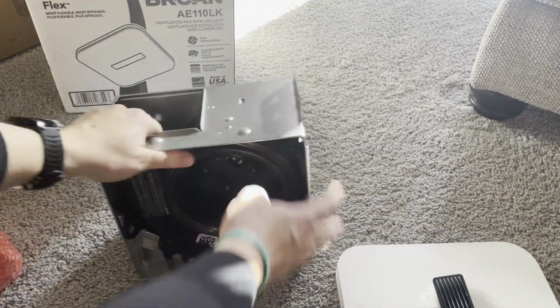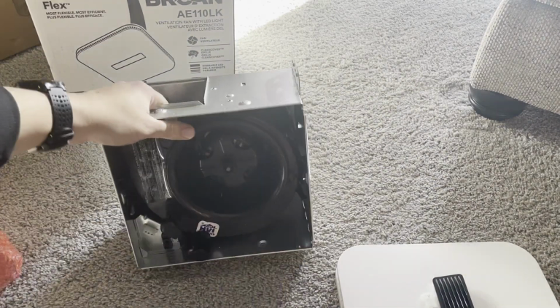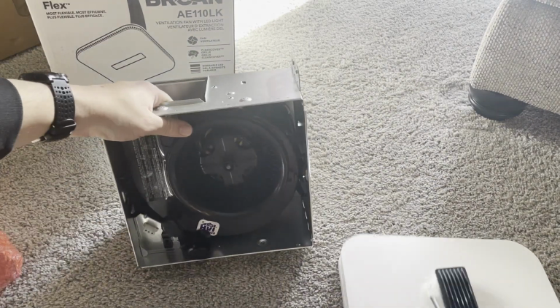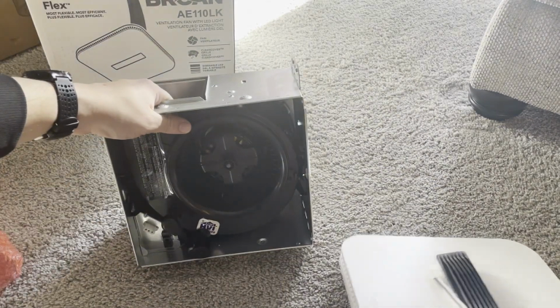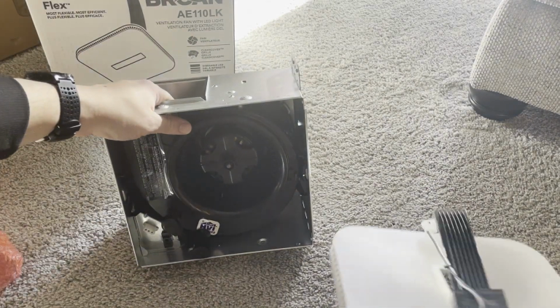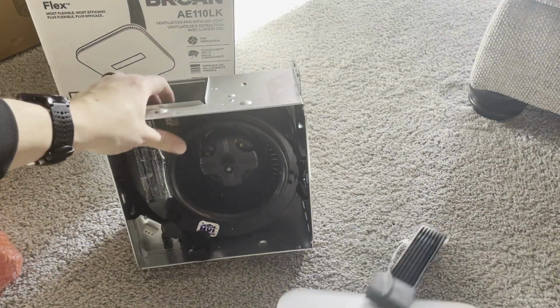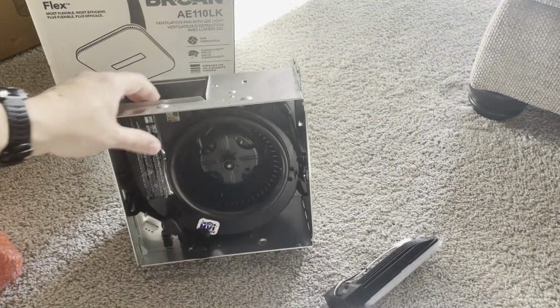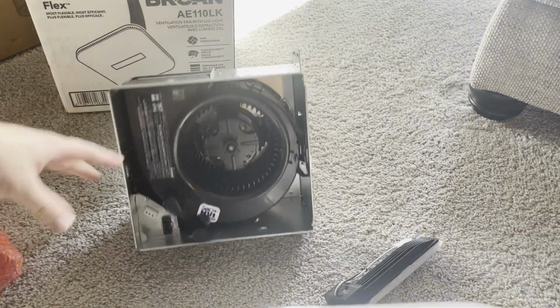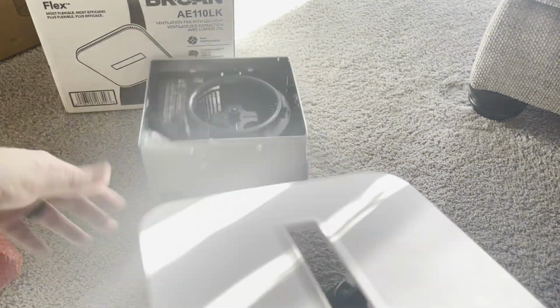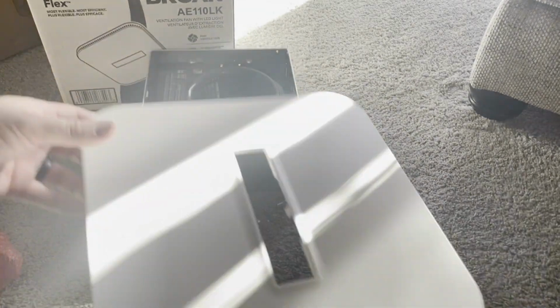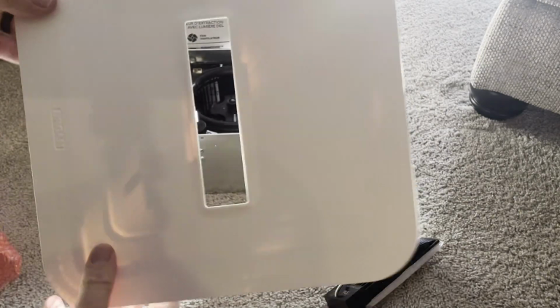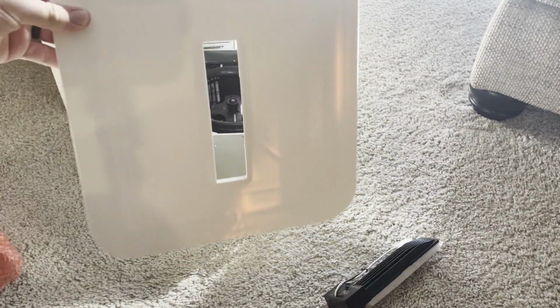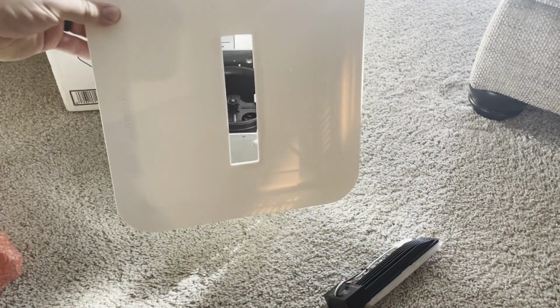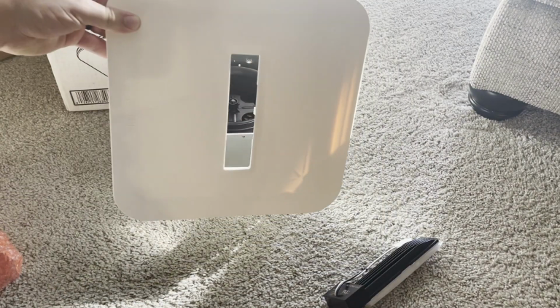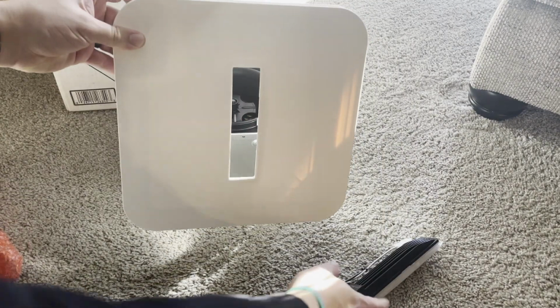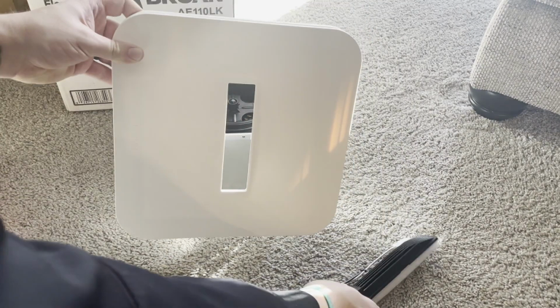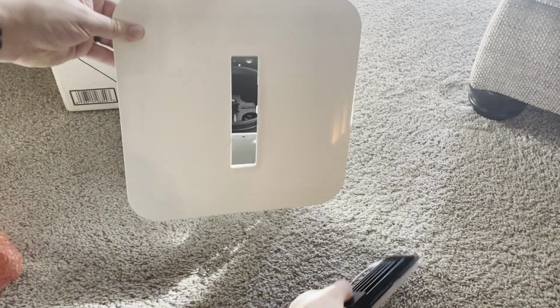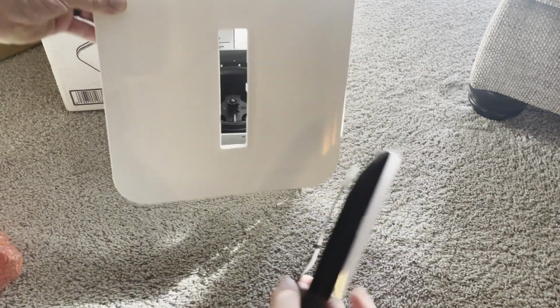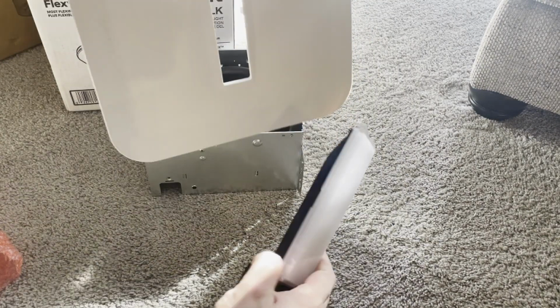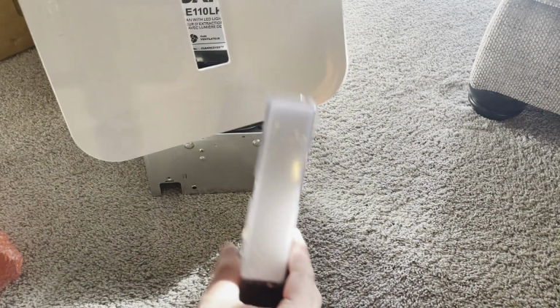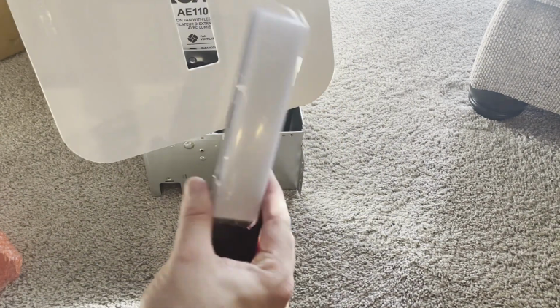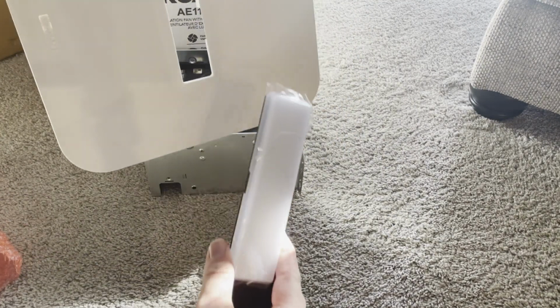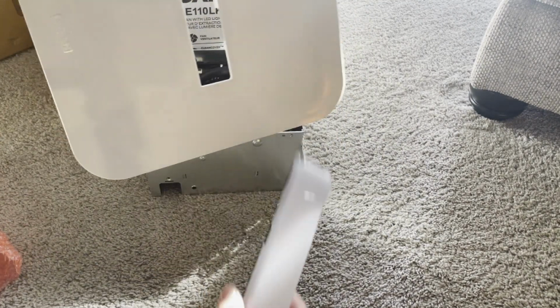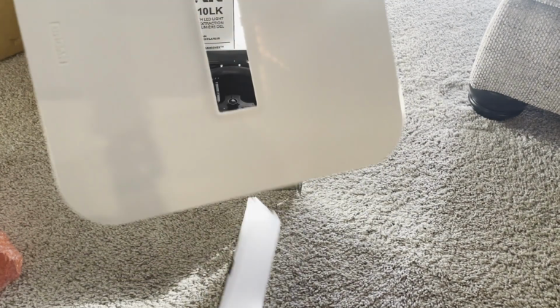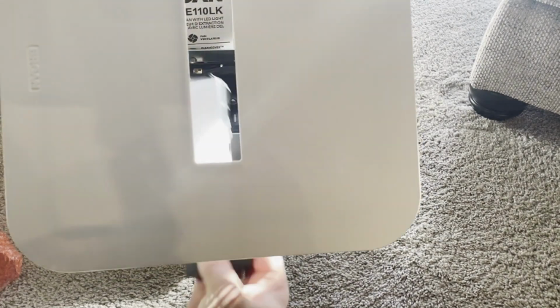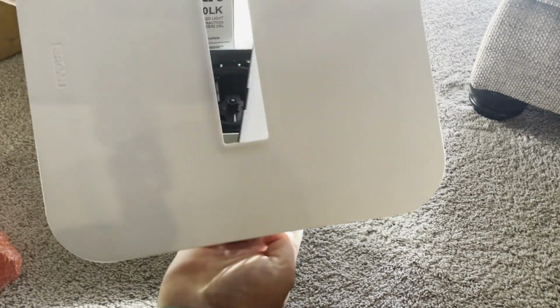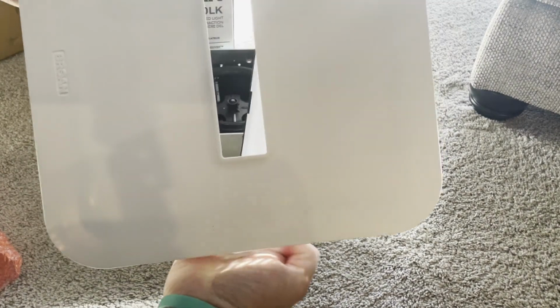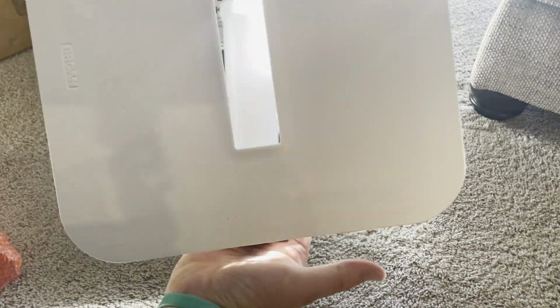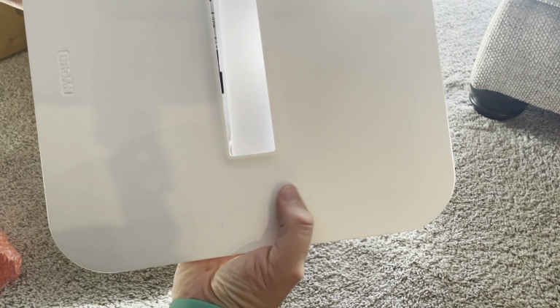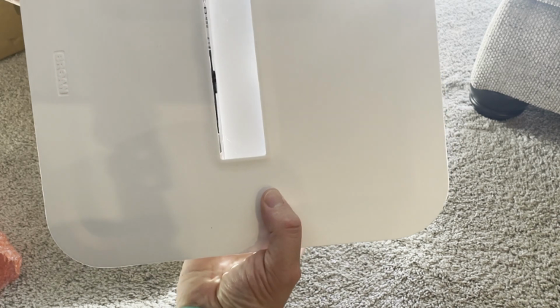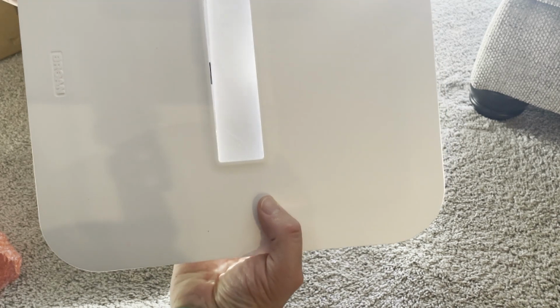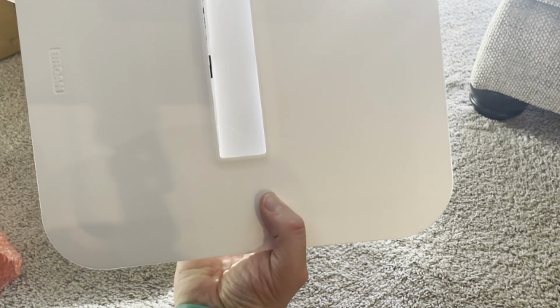And here is the cover, and the LED light will be in there.